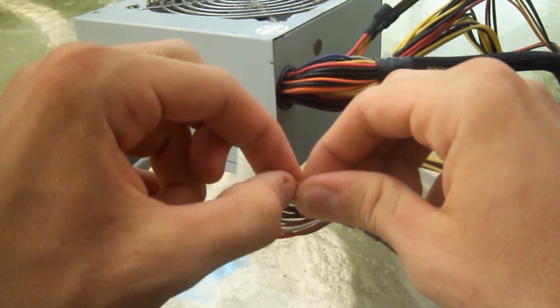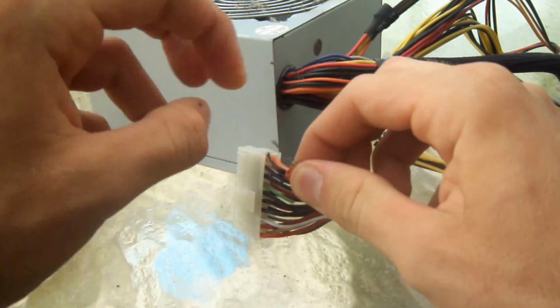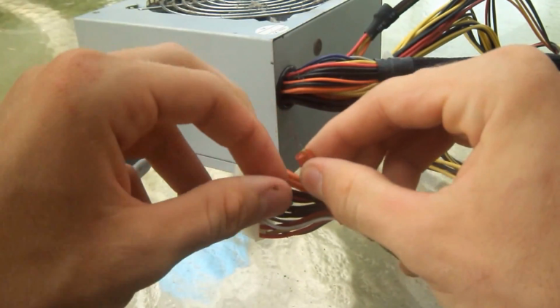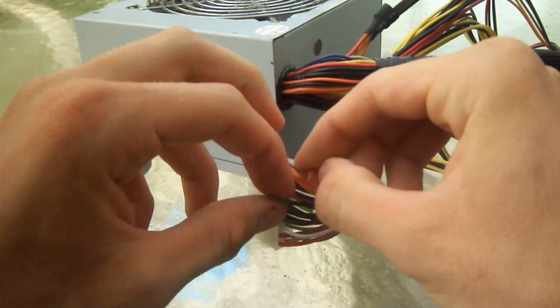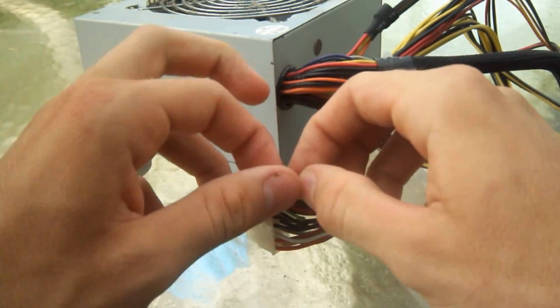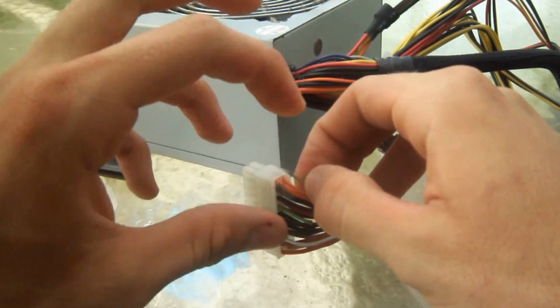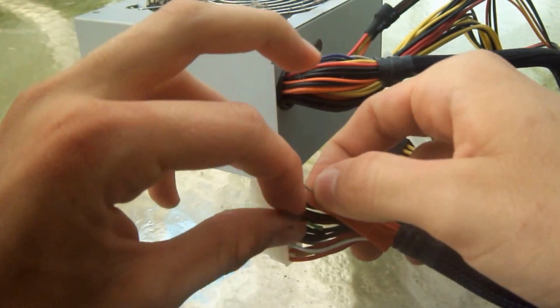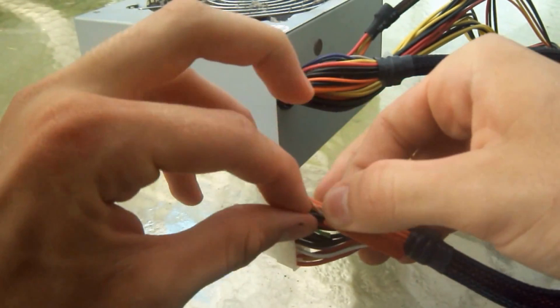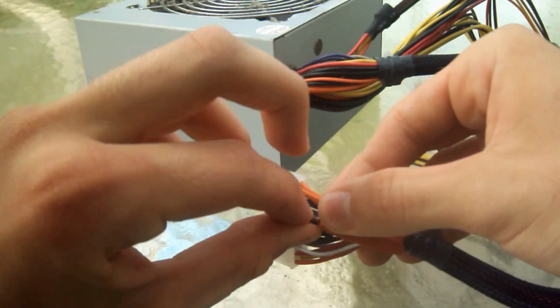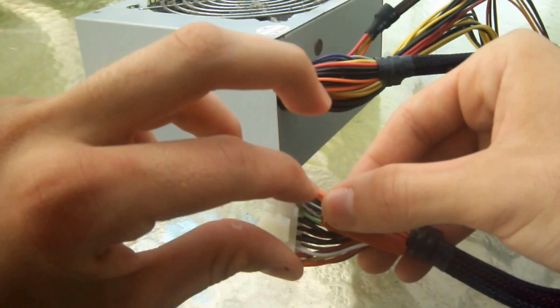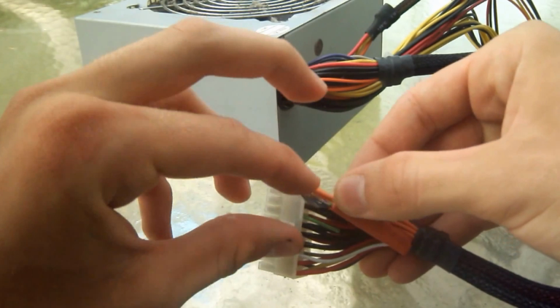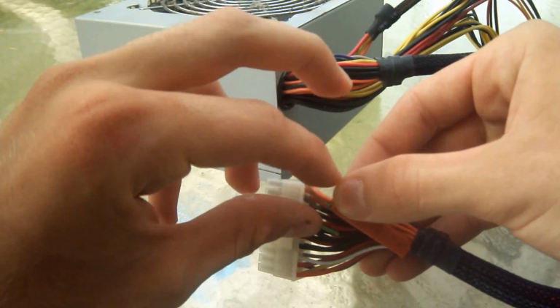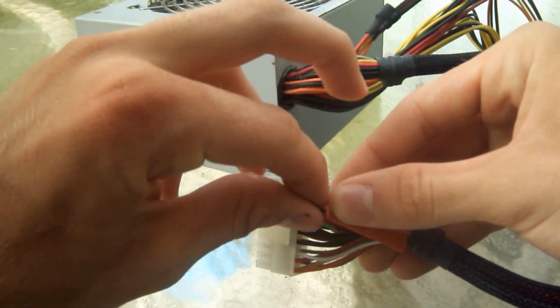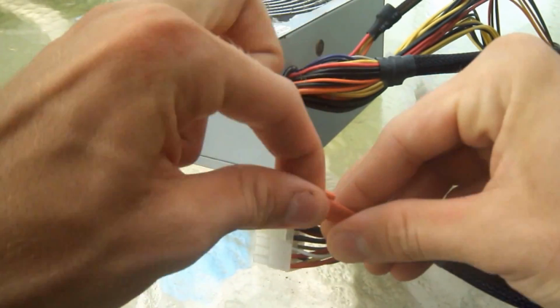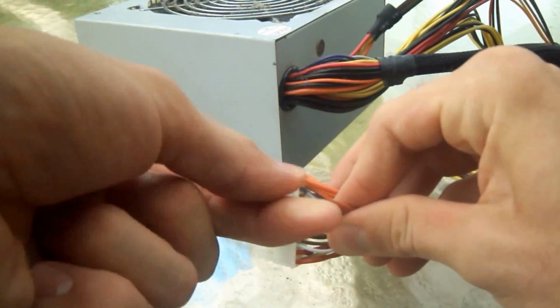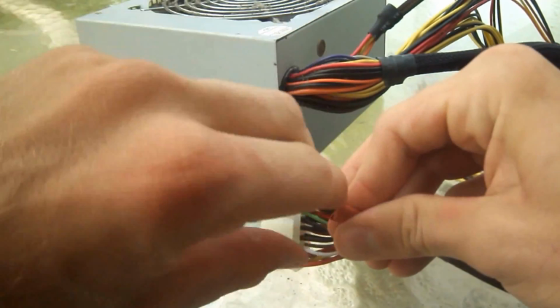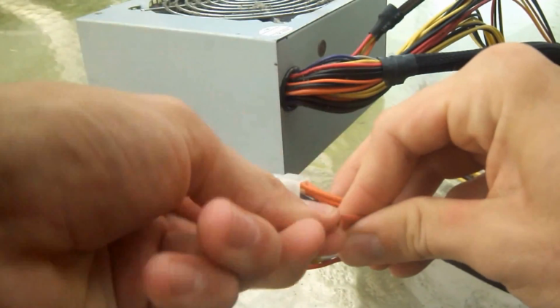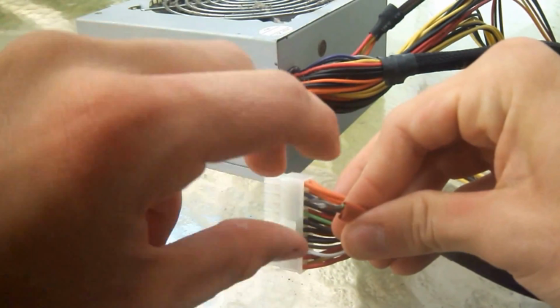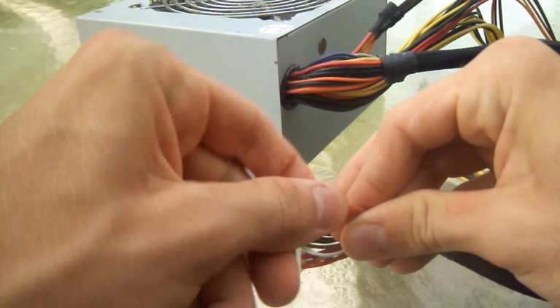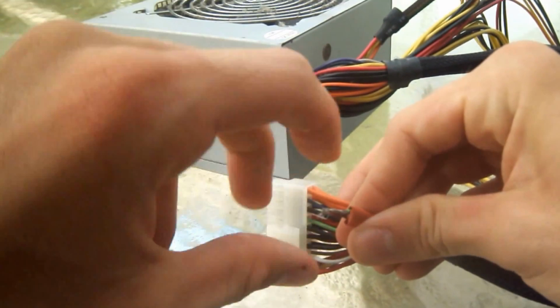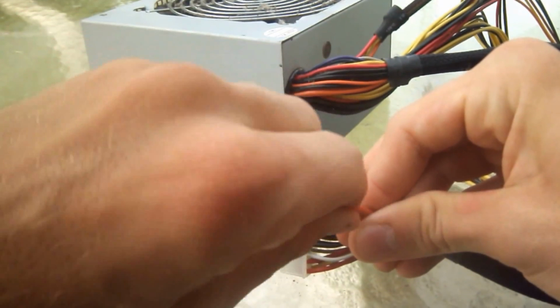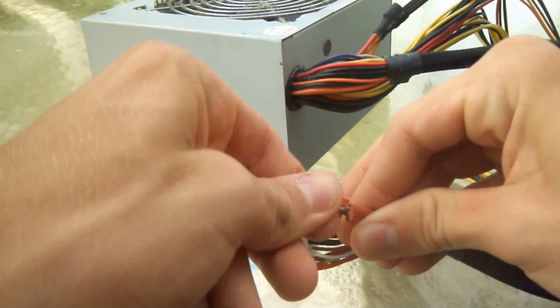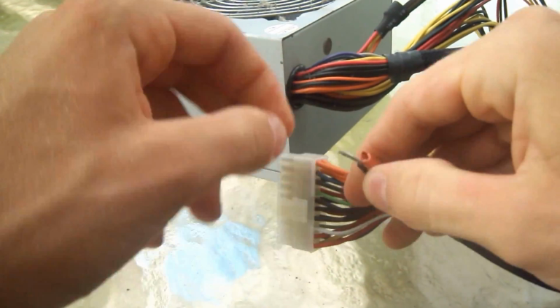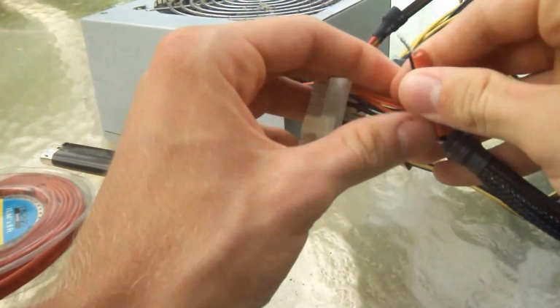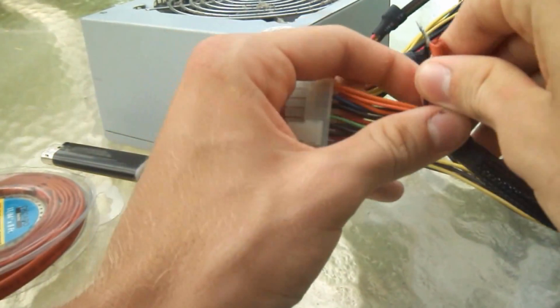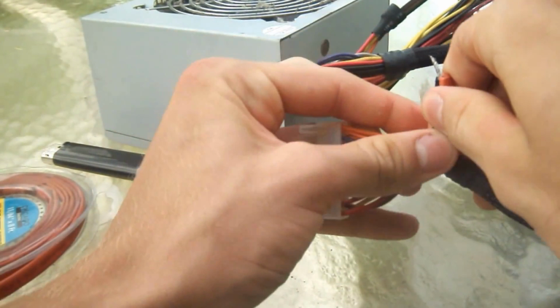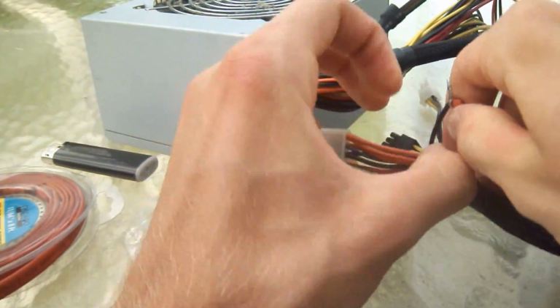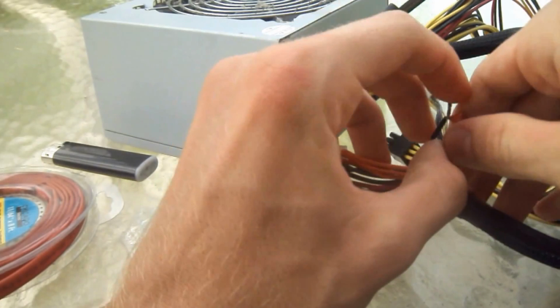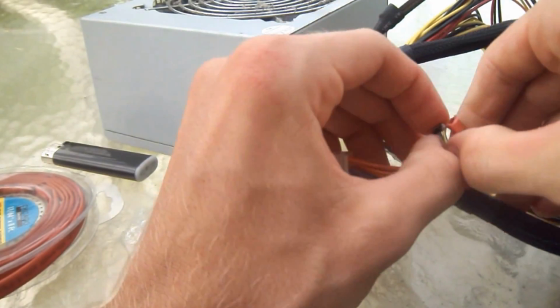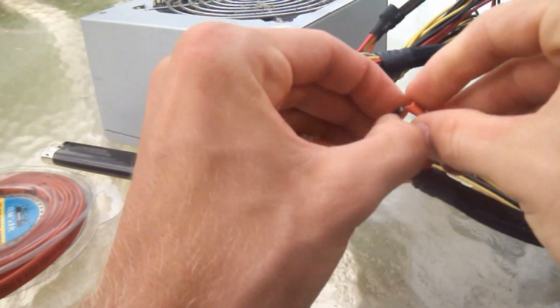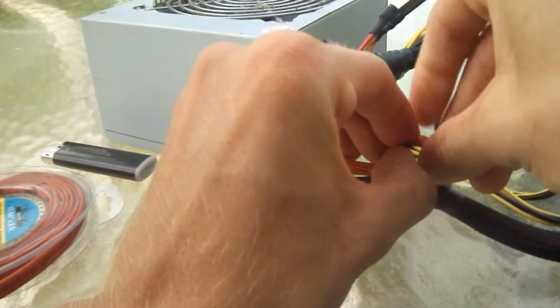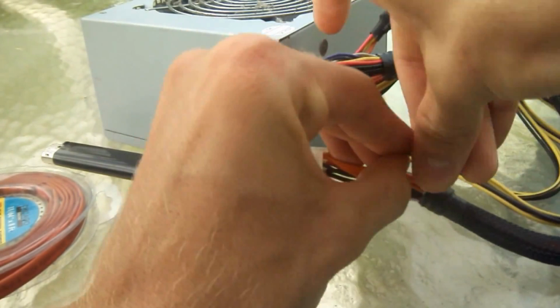Alright, now I'm going to connect the wires and put it together.